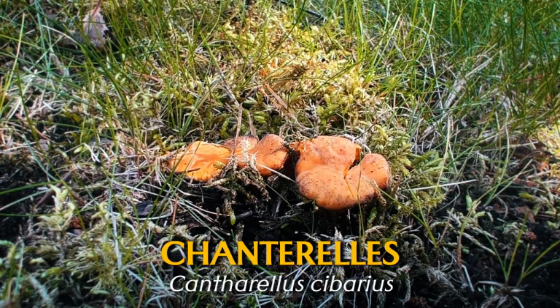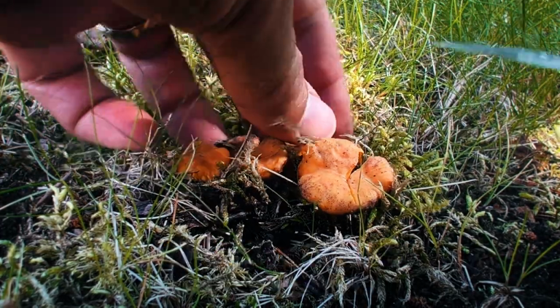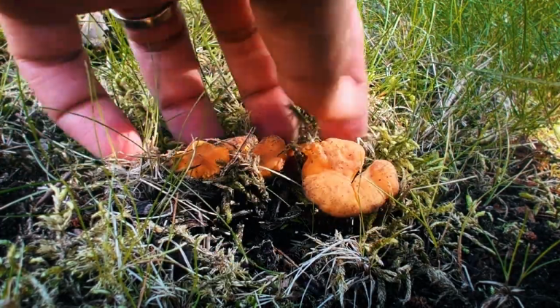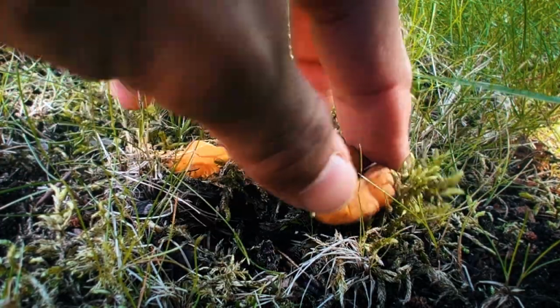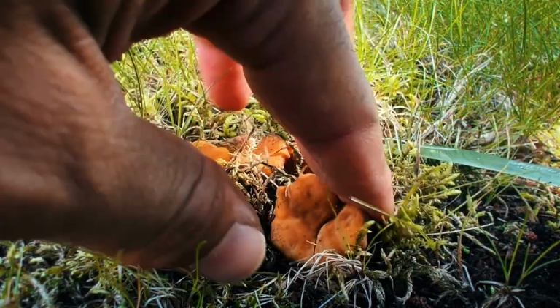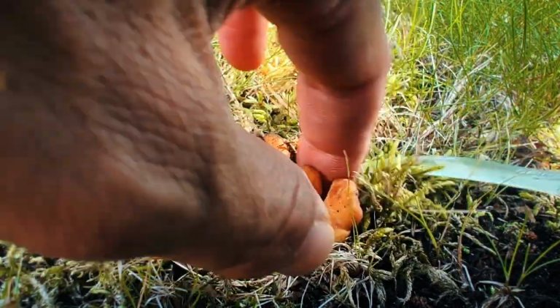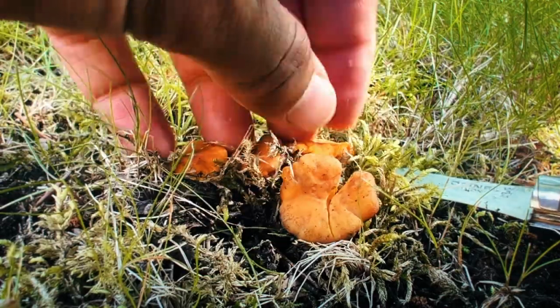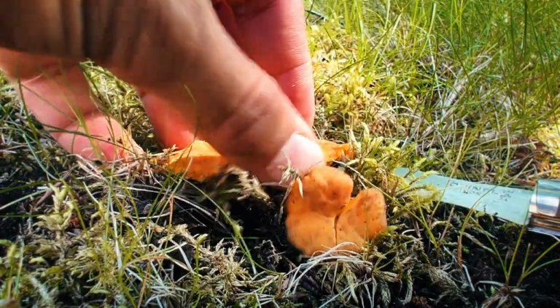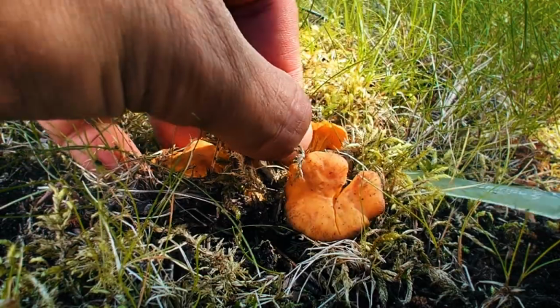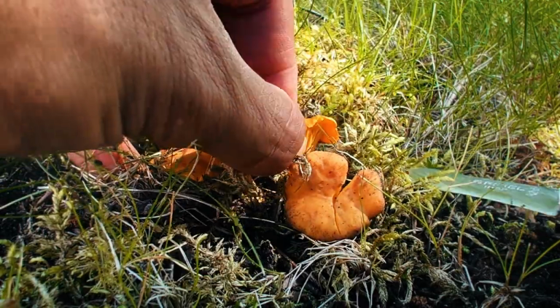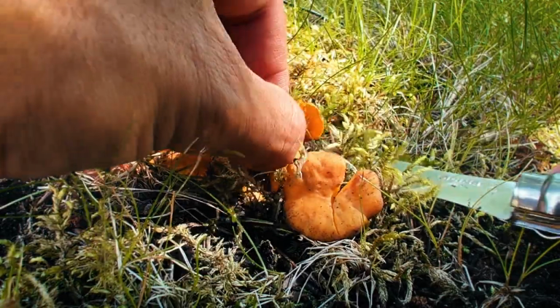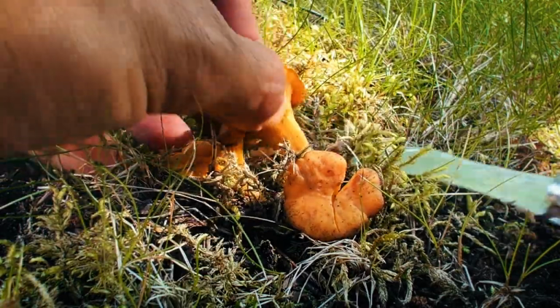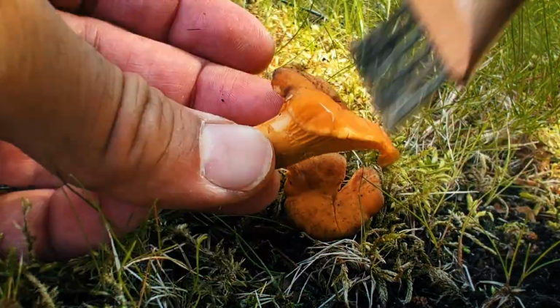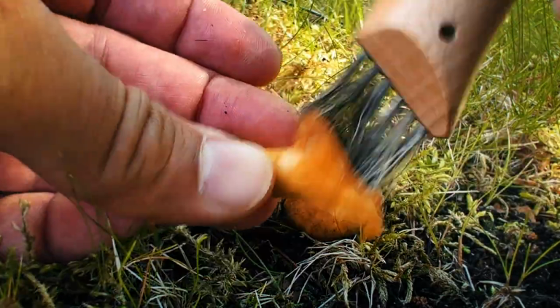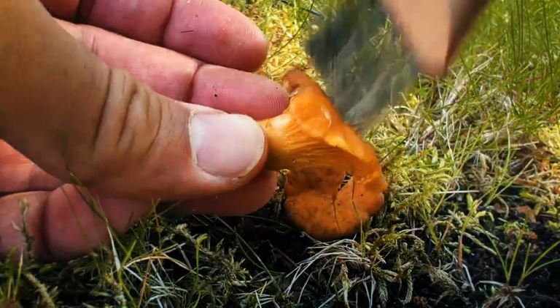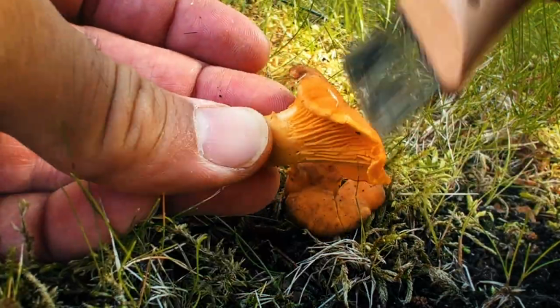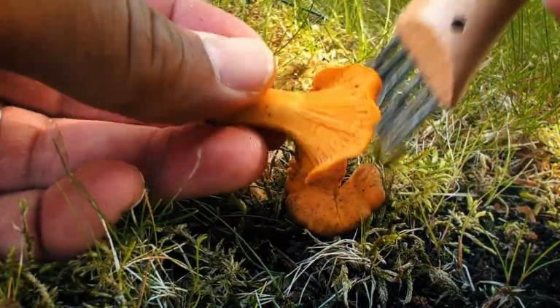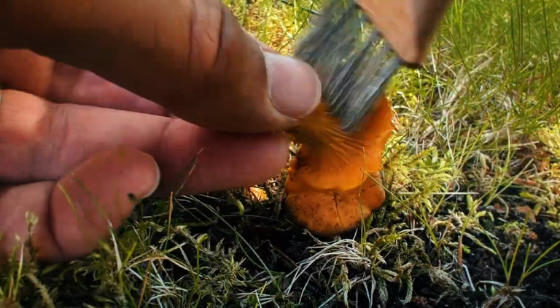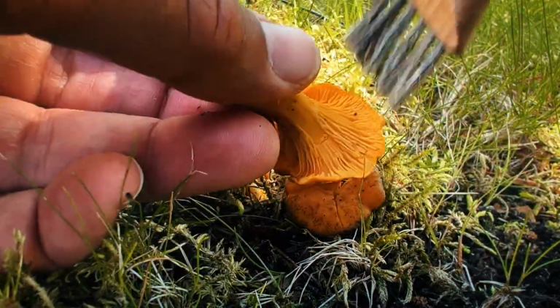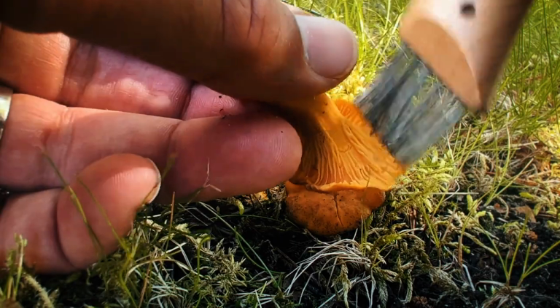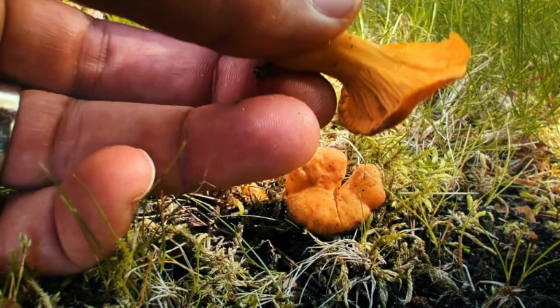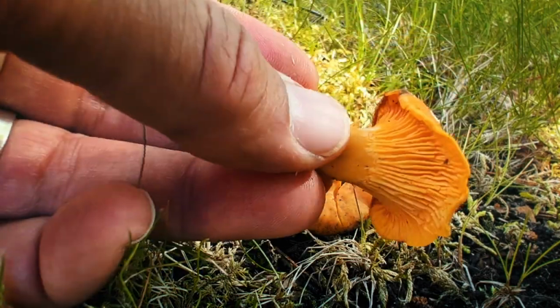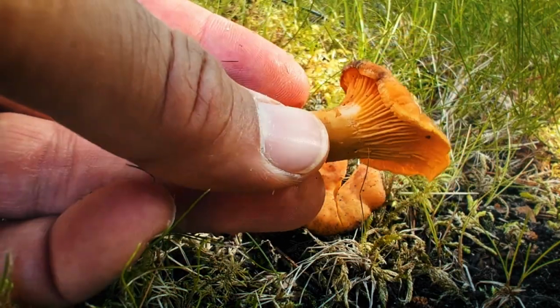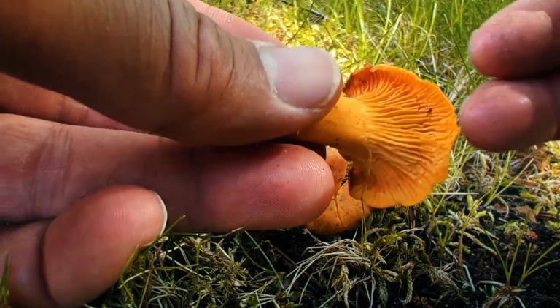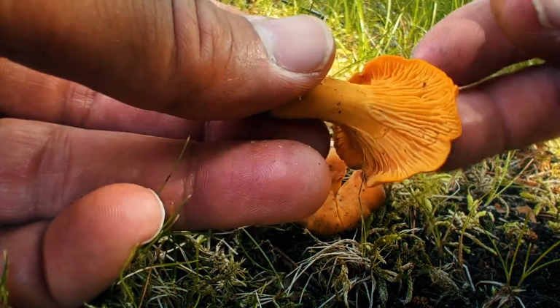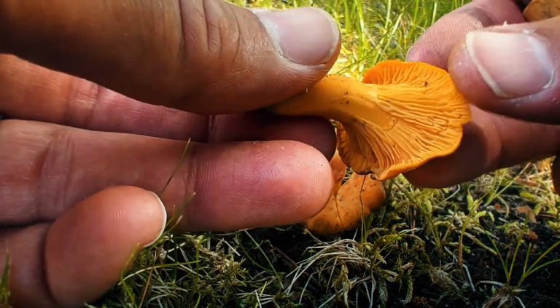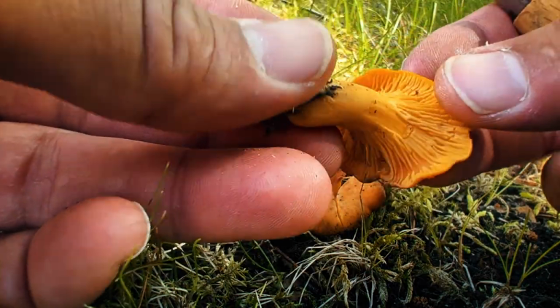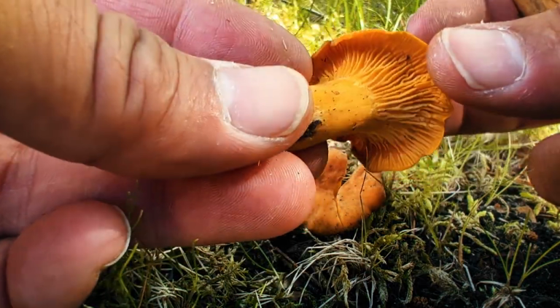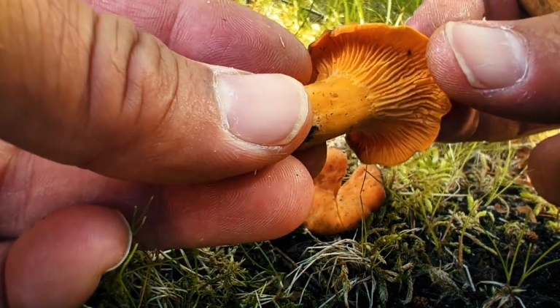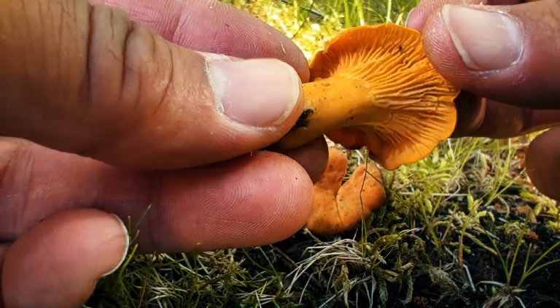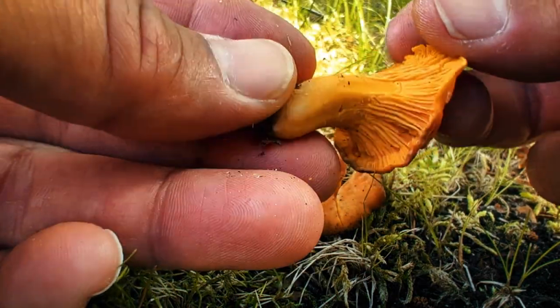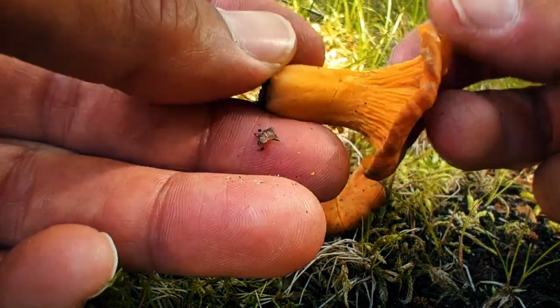Look at these lovely chanterelles! These are many foragers' favourite mushroom. You'll often find them hiding in moss and under leaves. They're so distinctive with this kind of eggy, yellowy cap — it's wavy and funnel shaped.